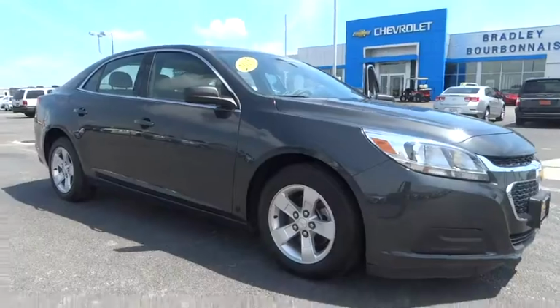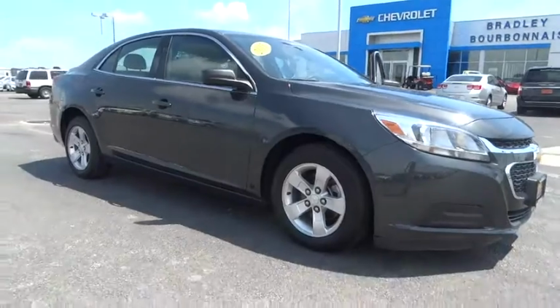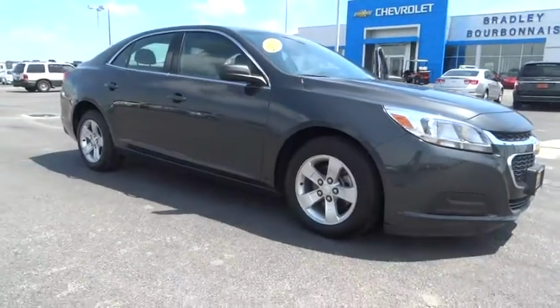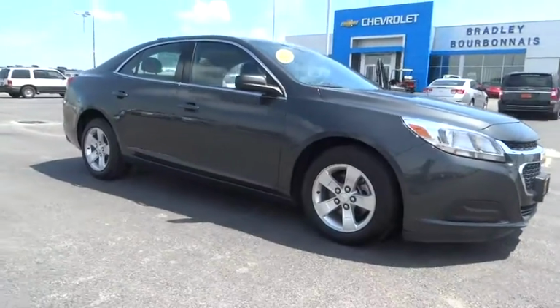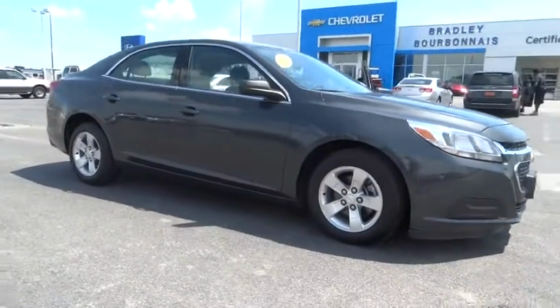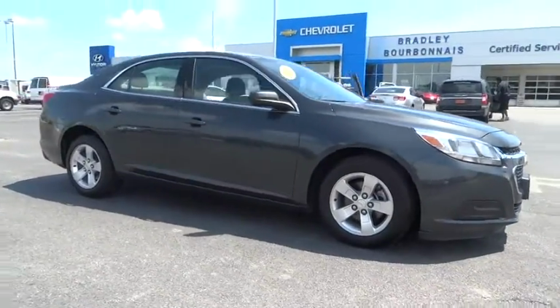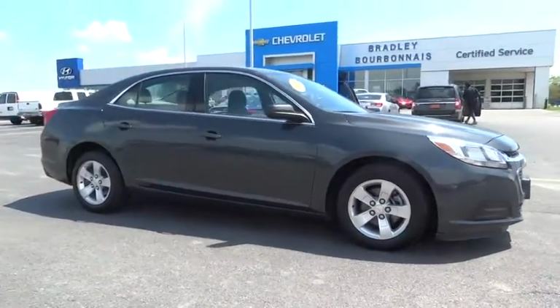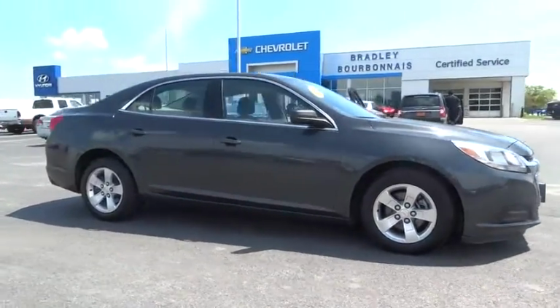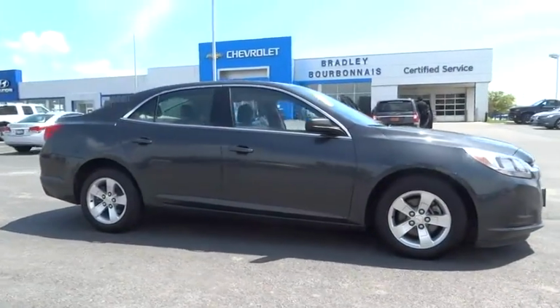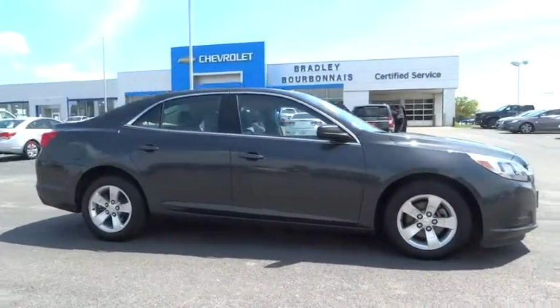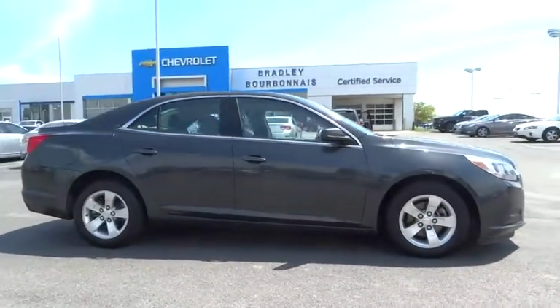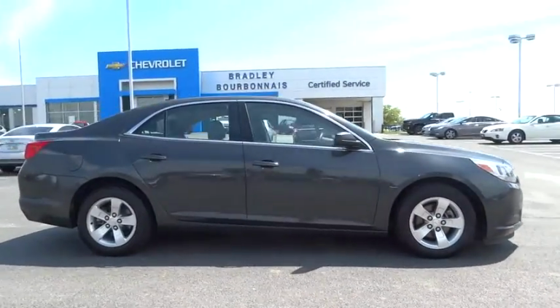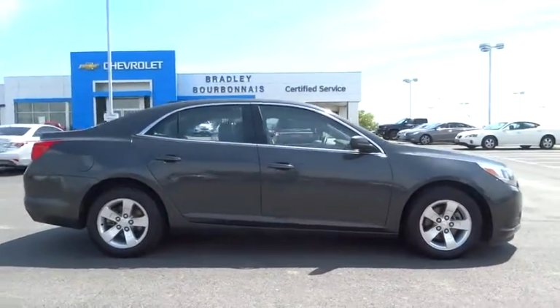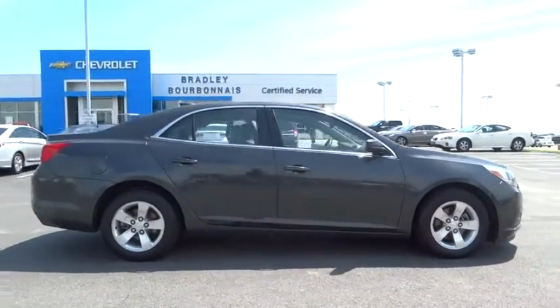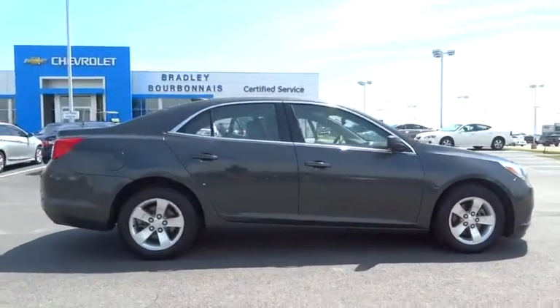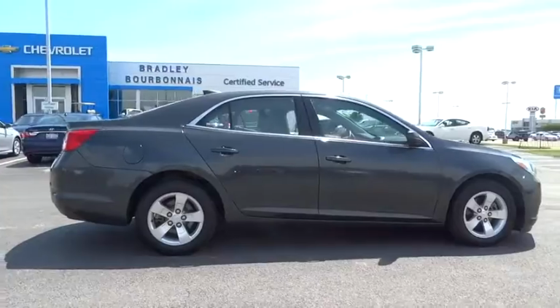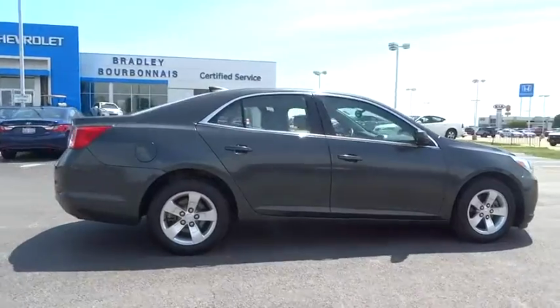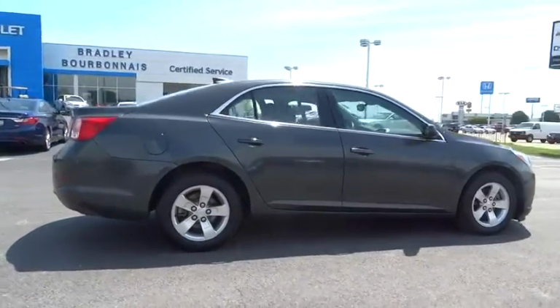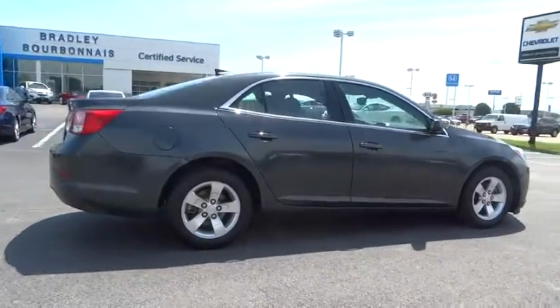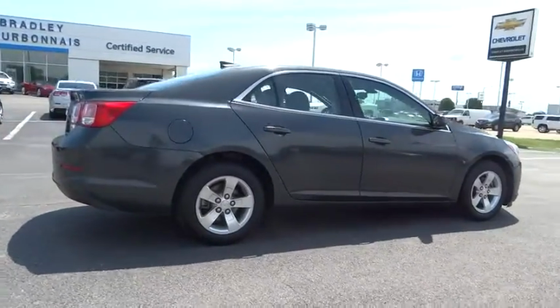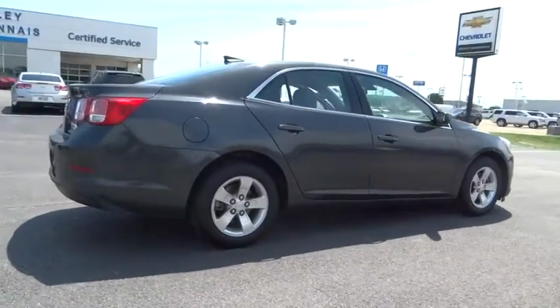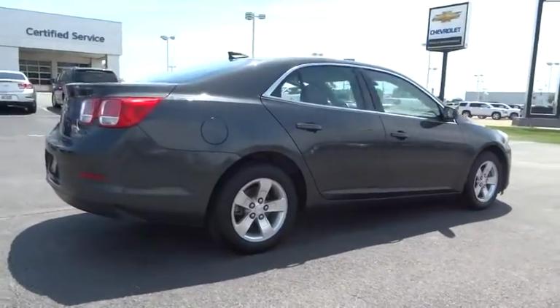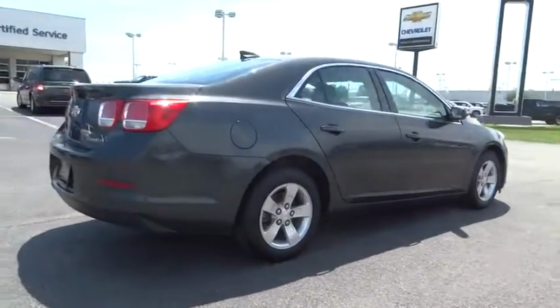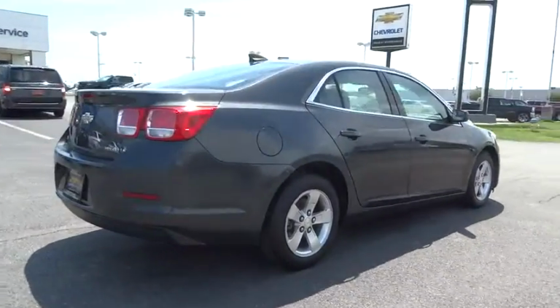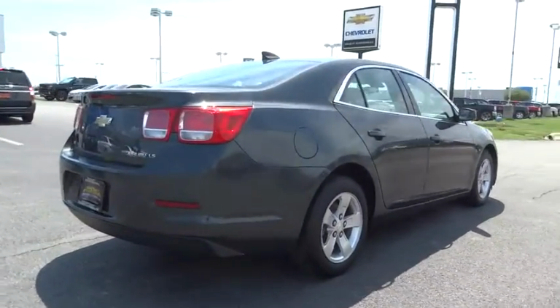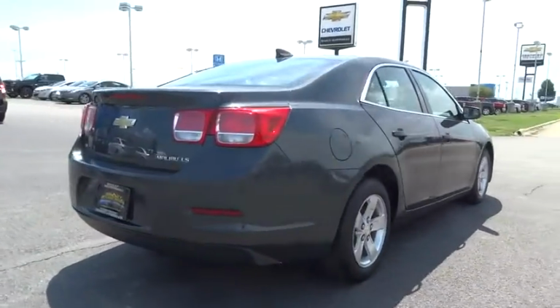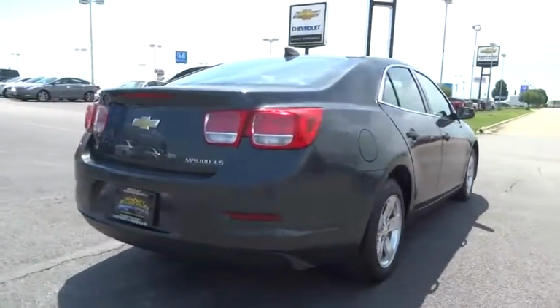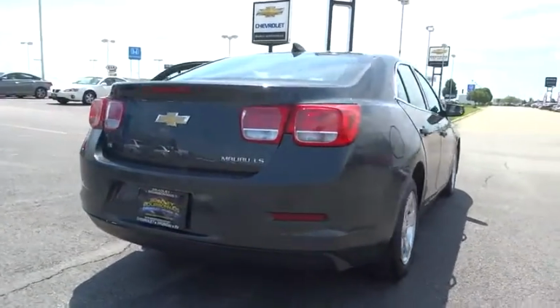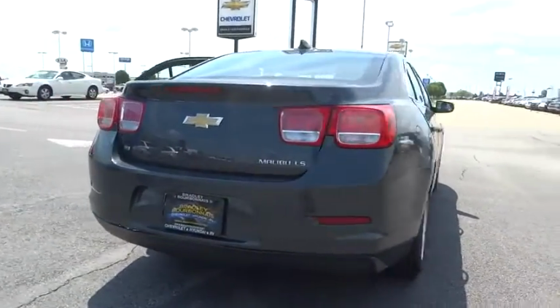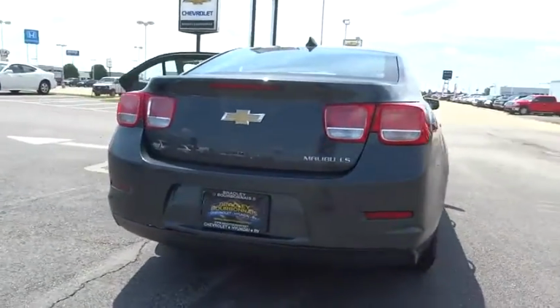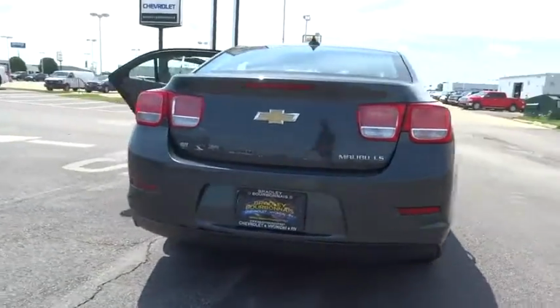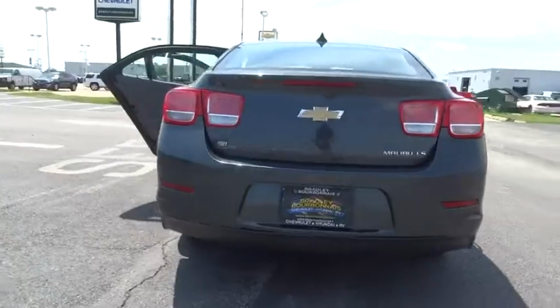The 2015 Chevrolet Malibu, a combination of performance and fuel economy. The Malibu is a great commuting car. This vehicle has less than 25,000 miles.